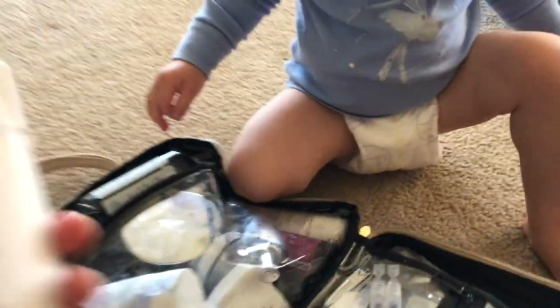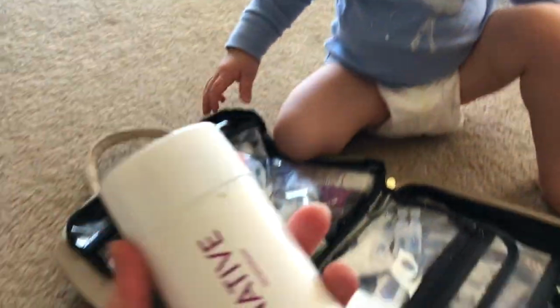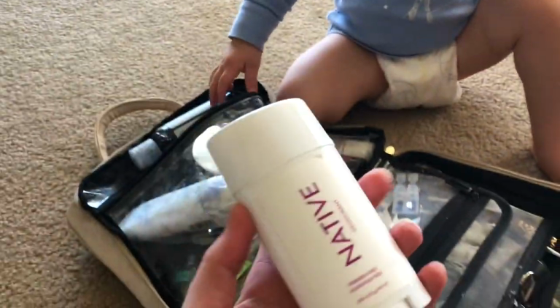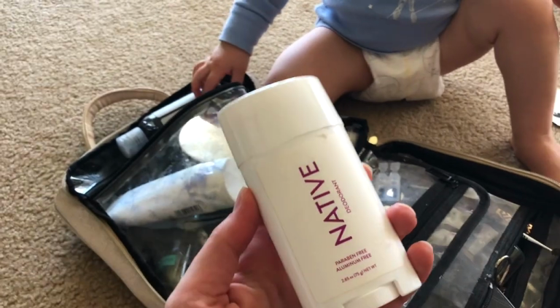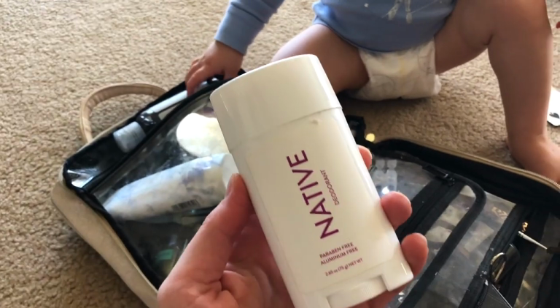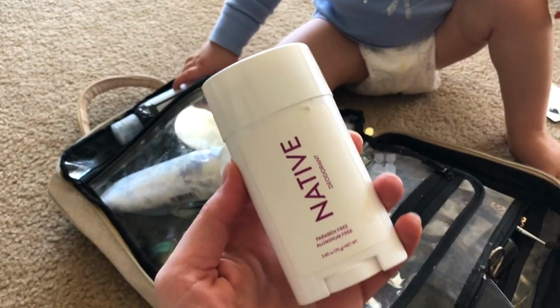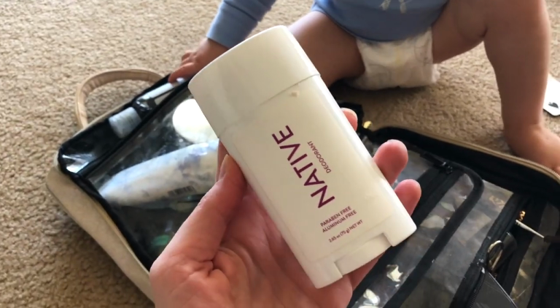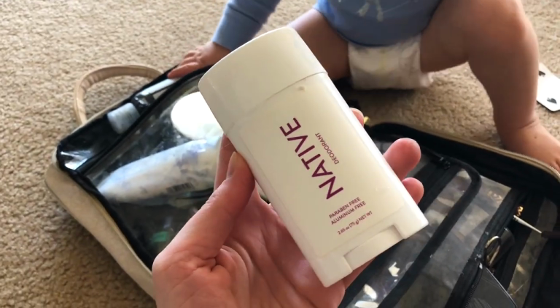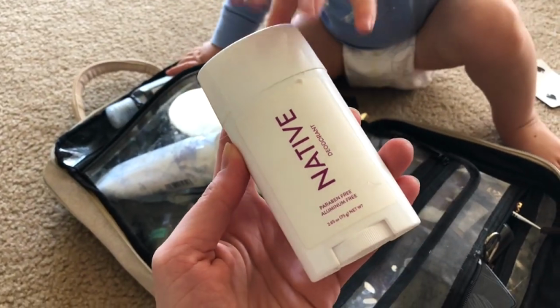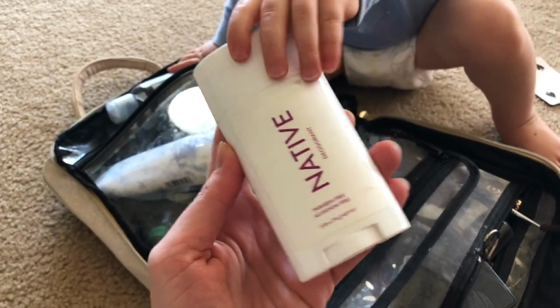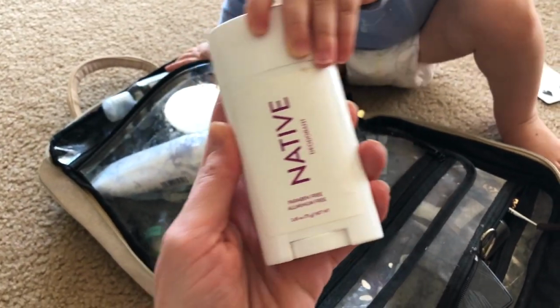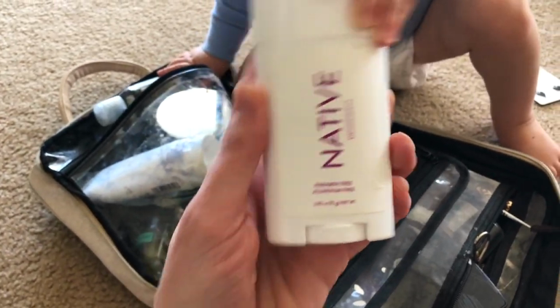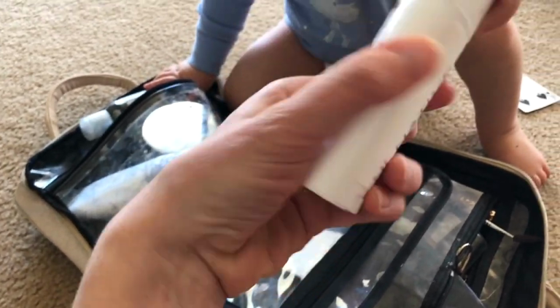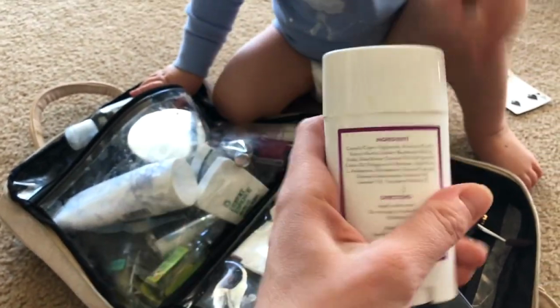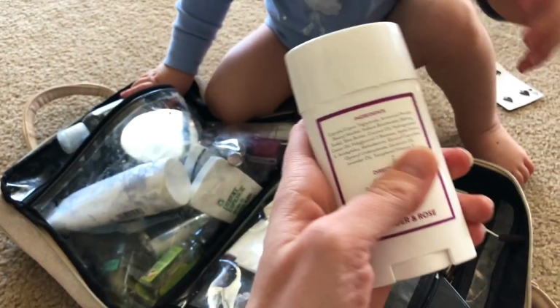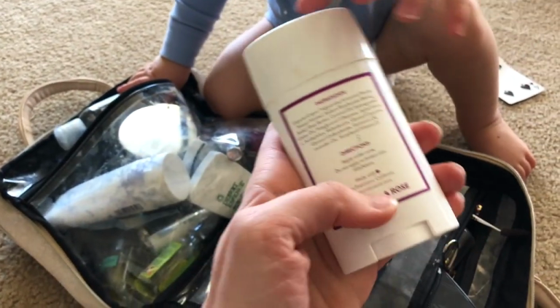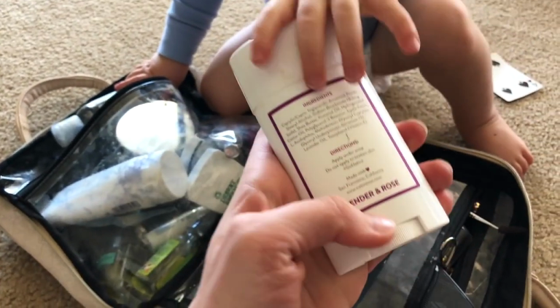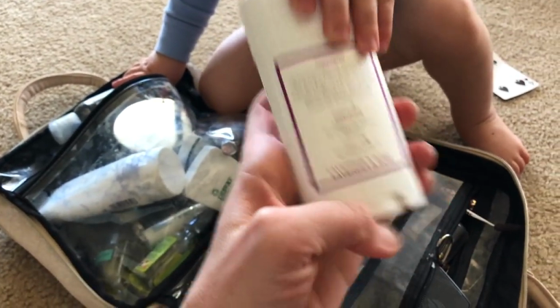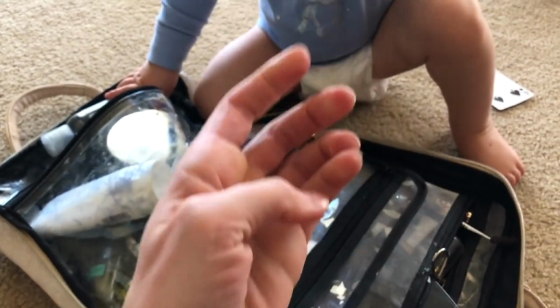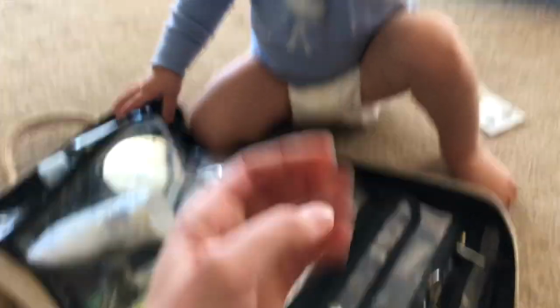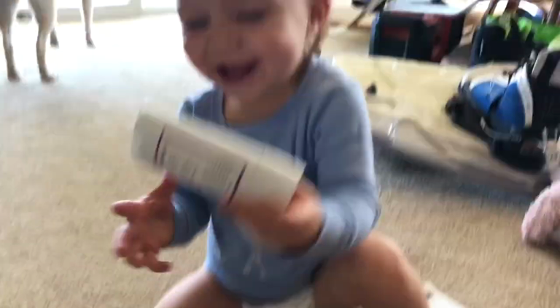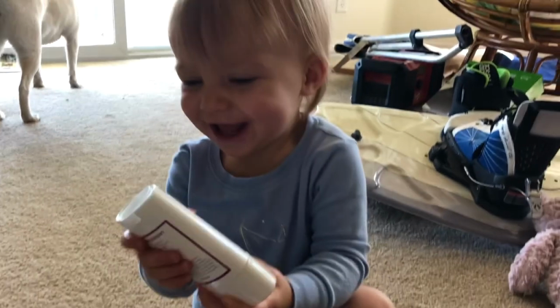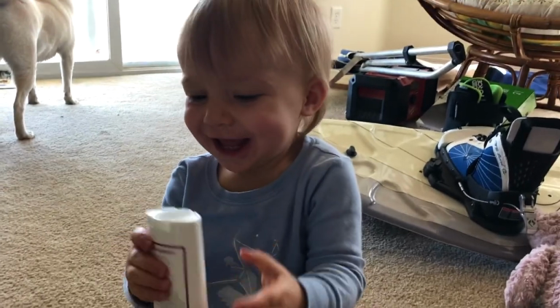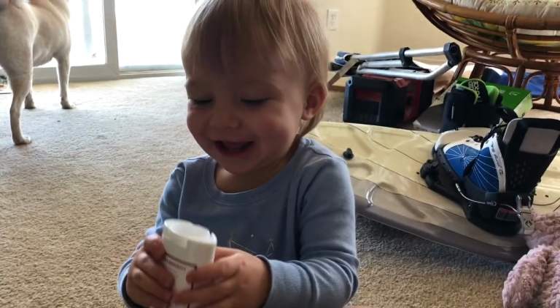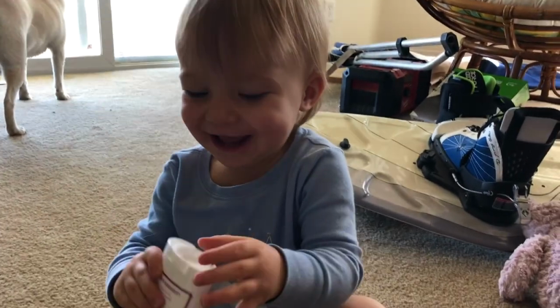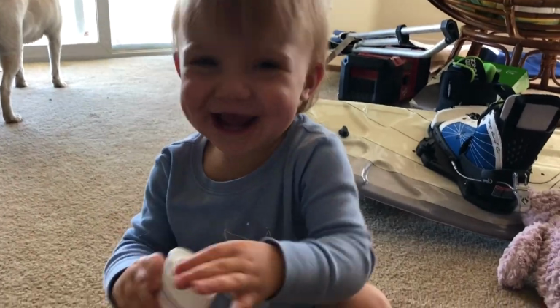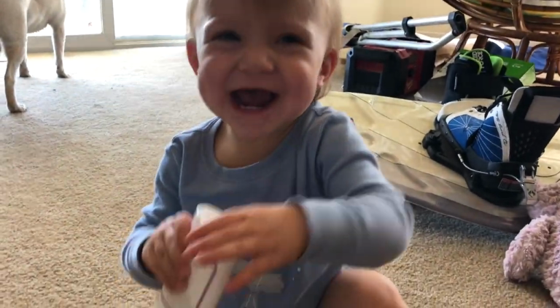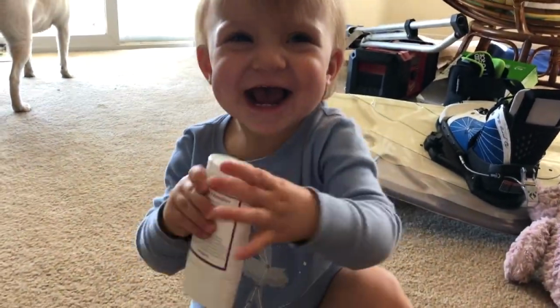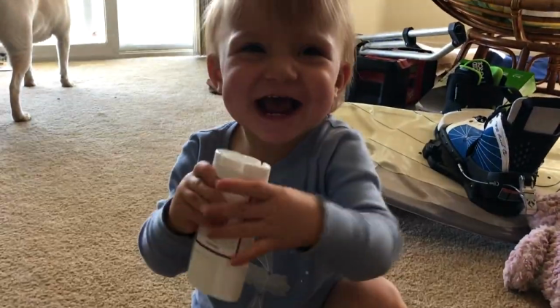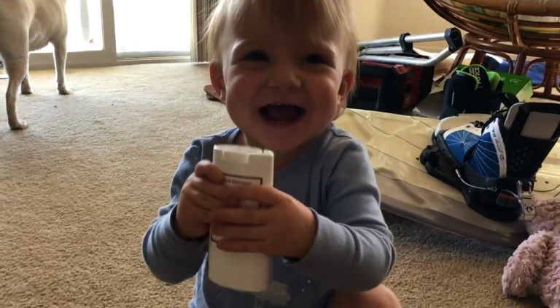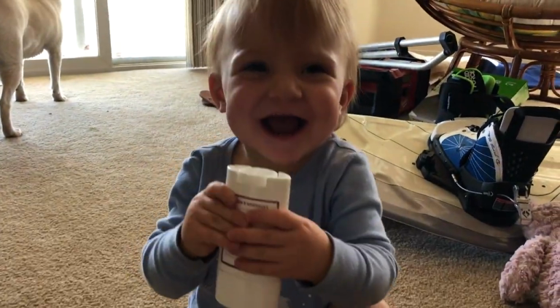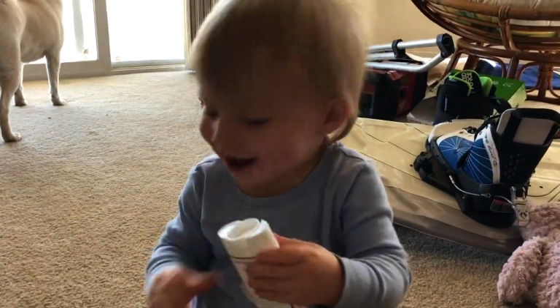Then I take my deodorant. This is the Native deodorant and the scent I'm using right now is Lavender Rose. Really good aluminum free deodorant.